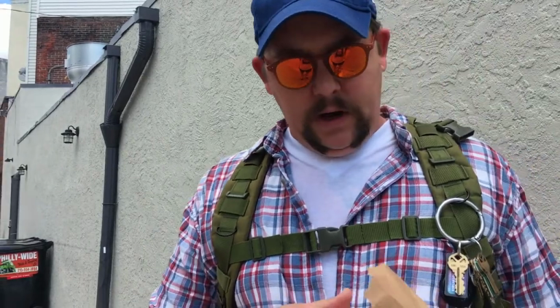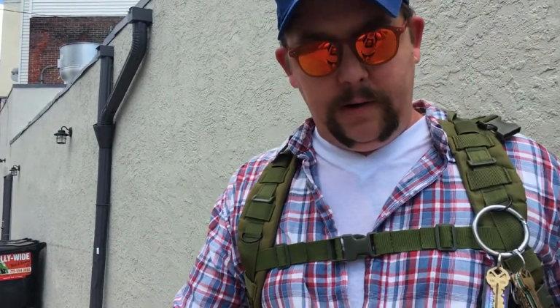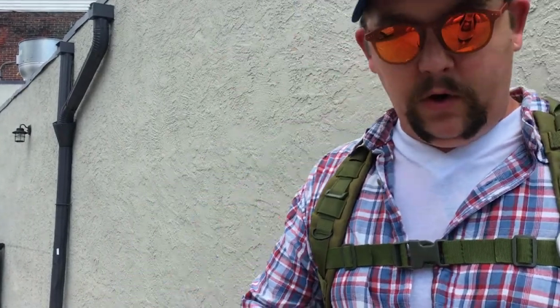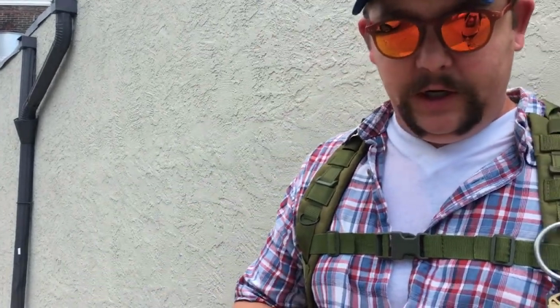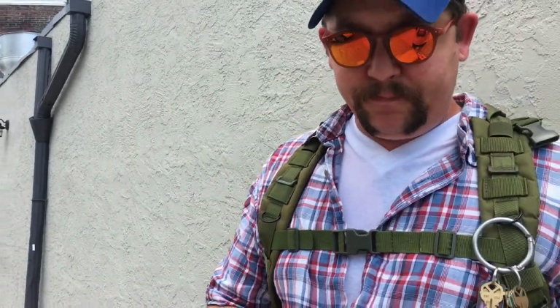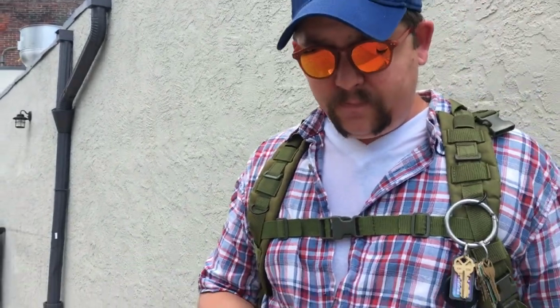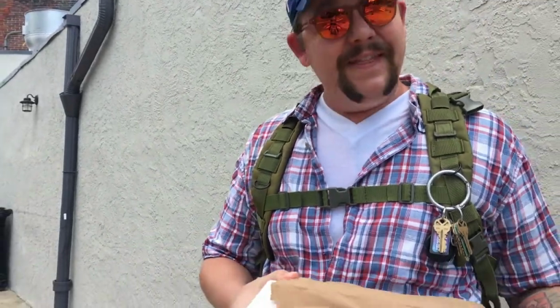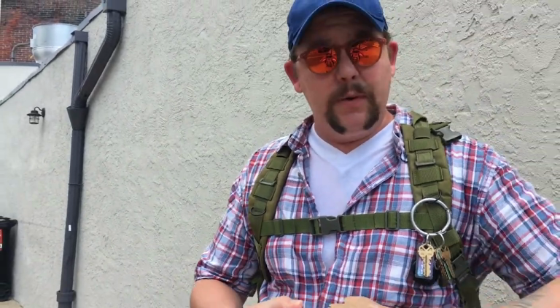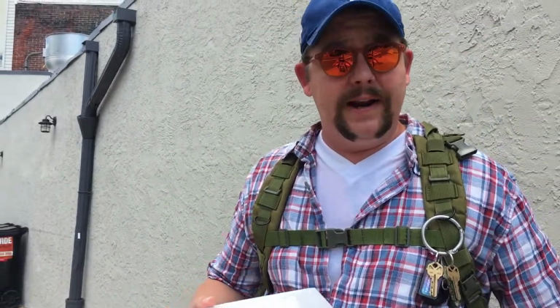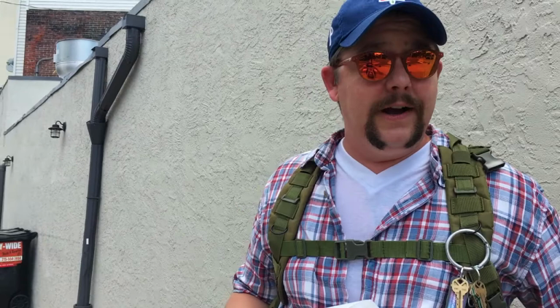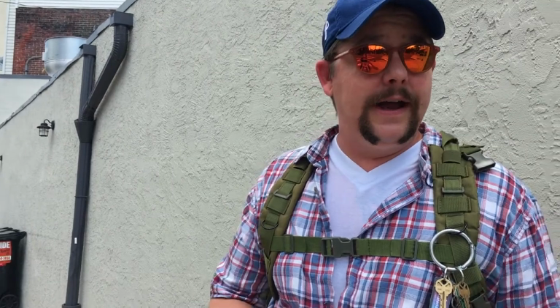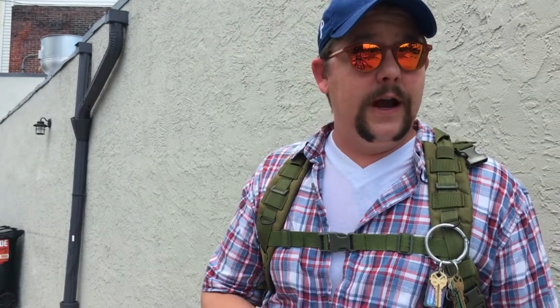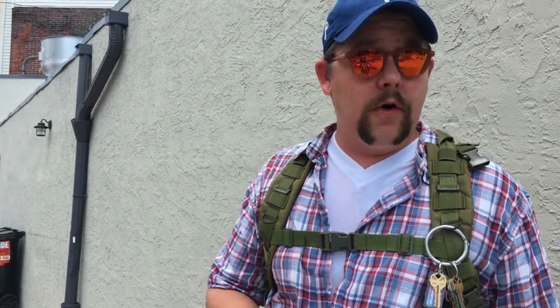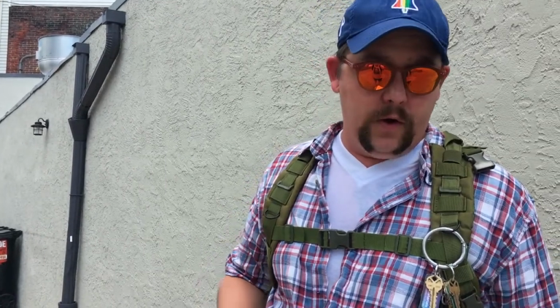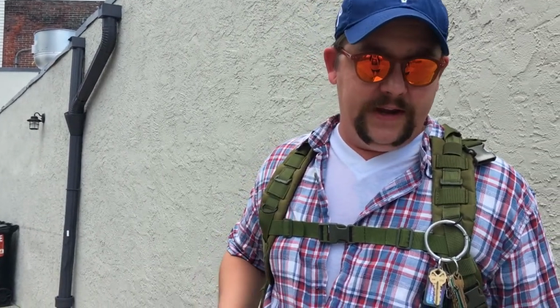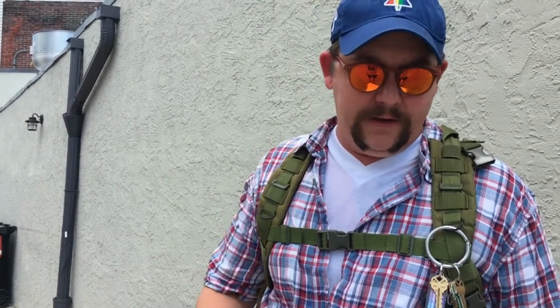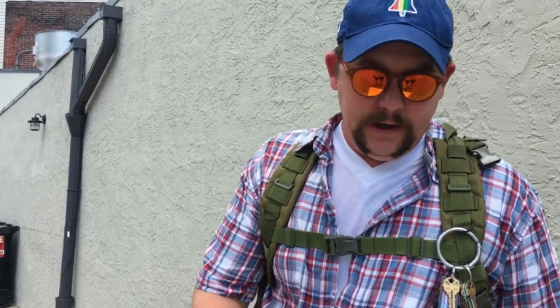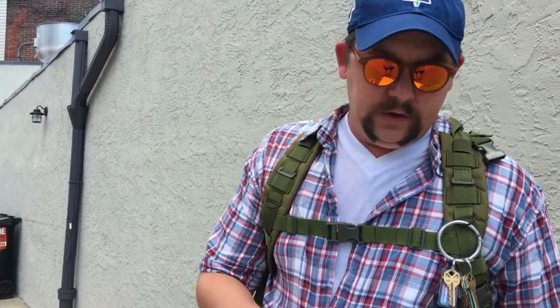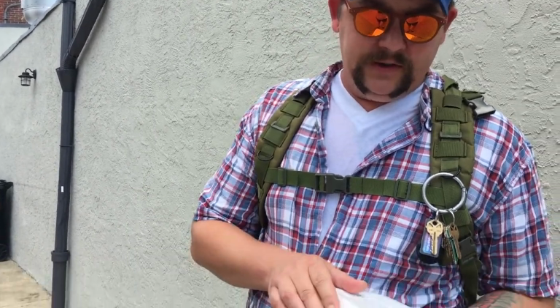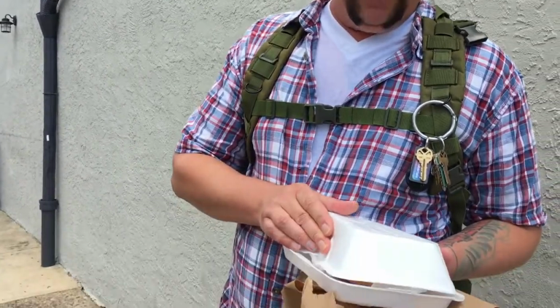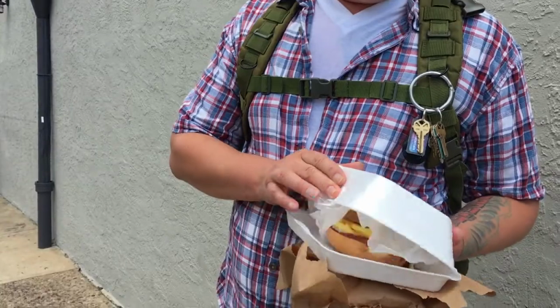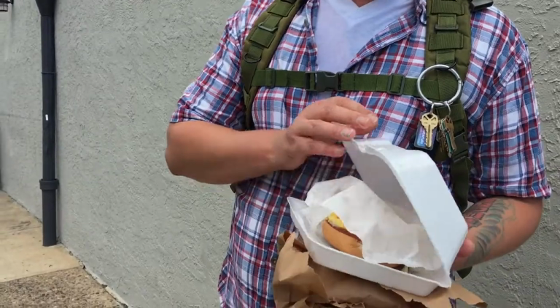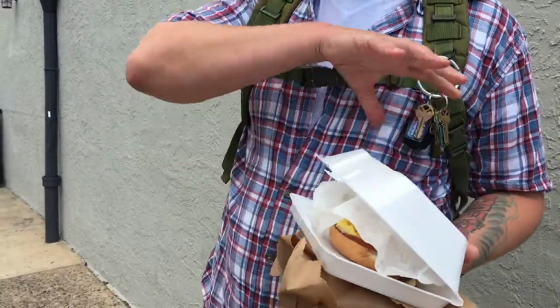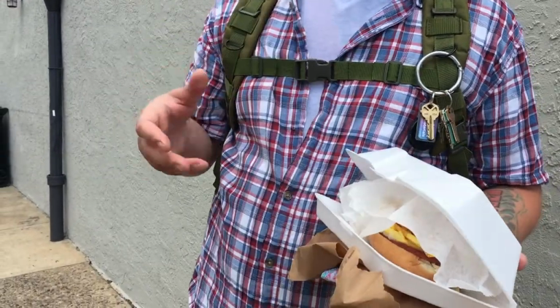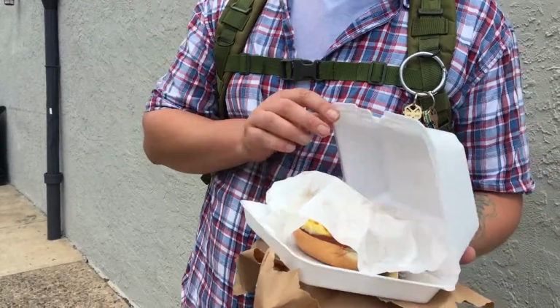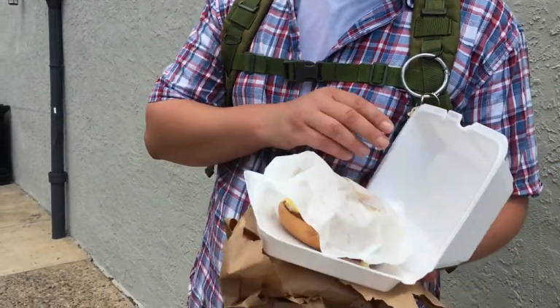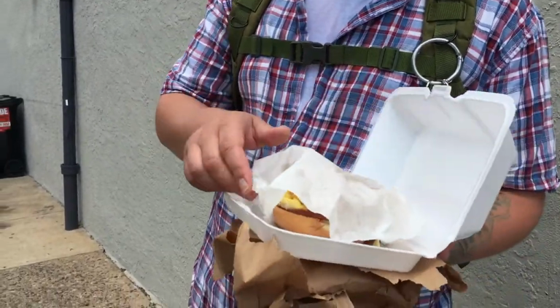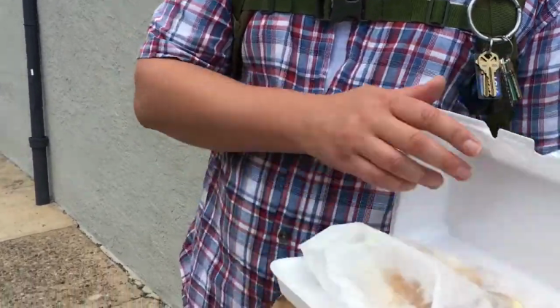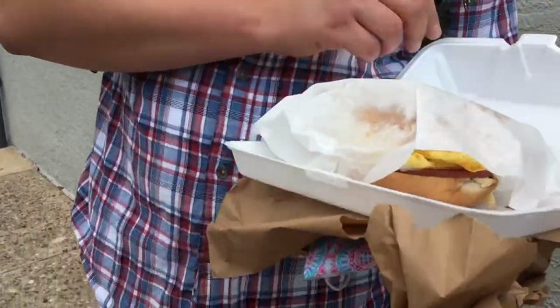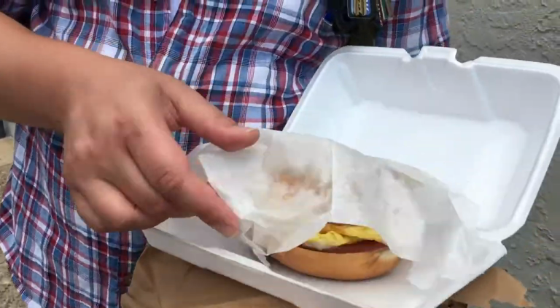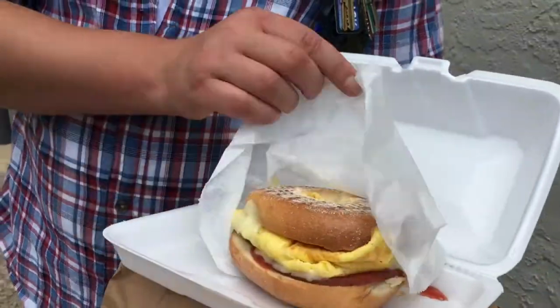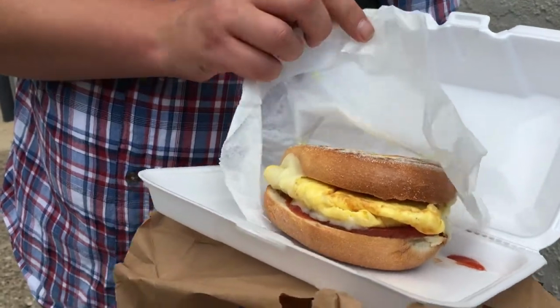I called it a pork roll, egg and cheese. They asked me what kind of bread I liked it on. I asked for a Kaiser or a hard roll. They said they didn't have it. So this is on a bagel in lieu of getting like a big hoagie. So plain bagel, pork roll, egg and cheese.